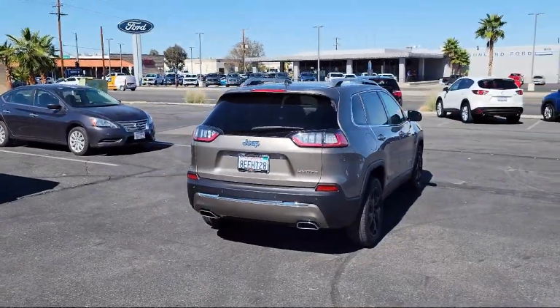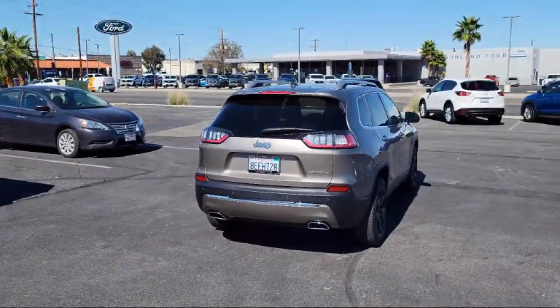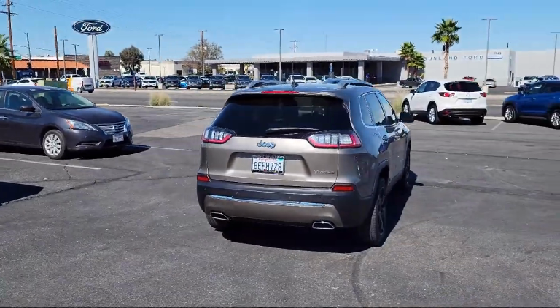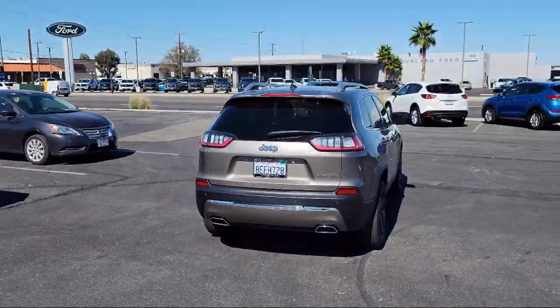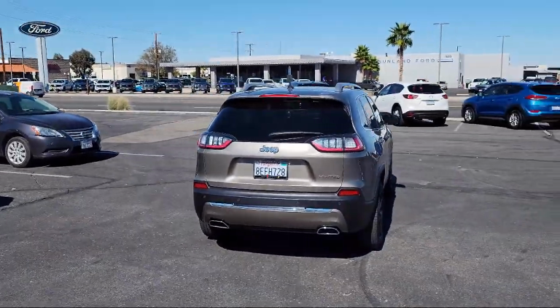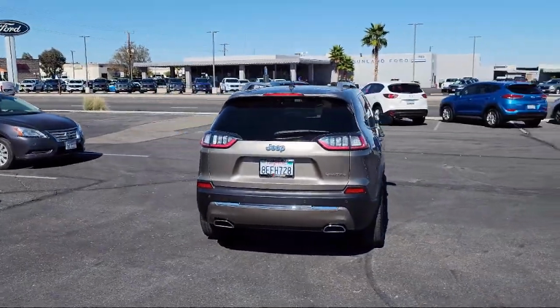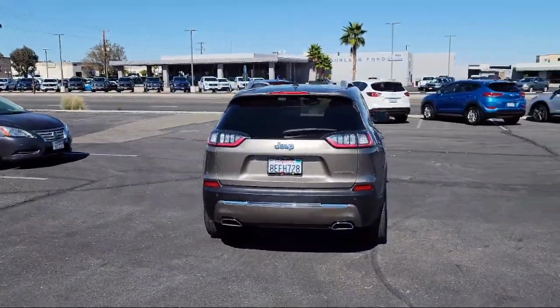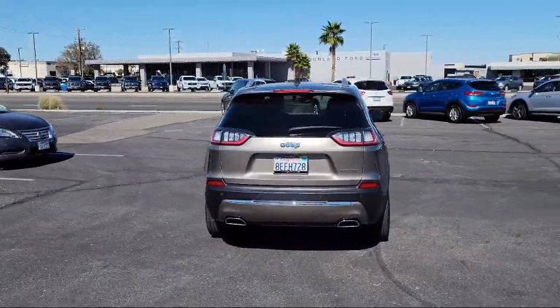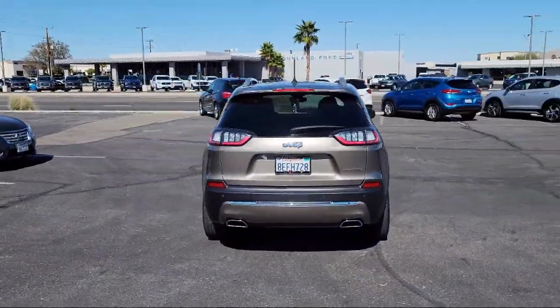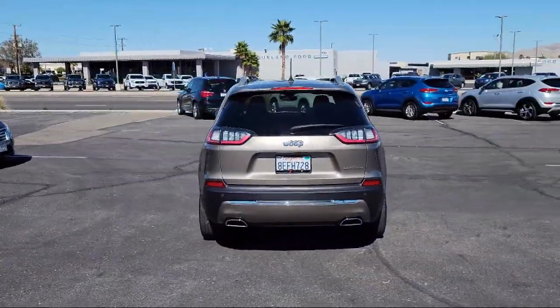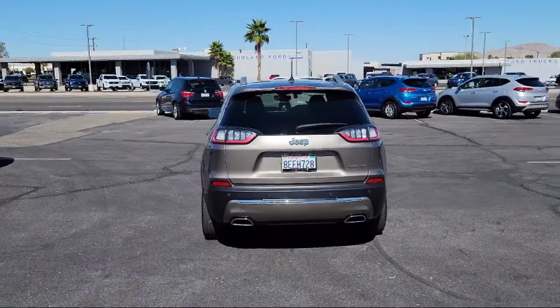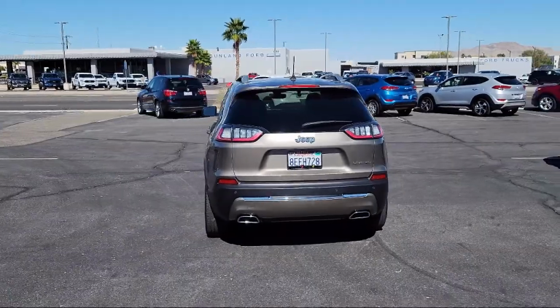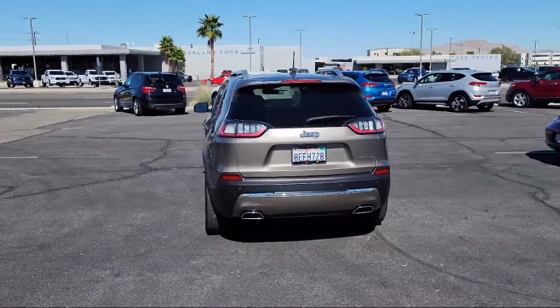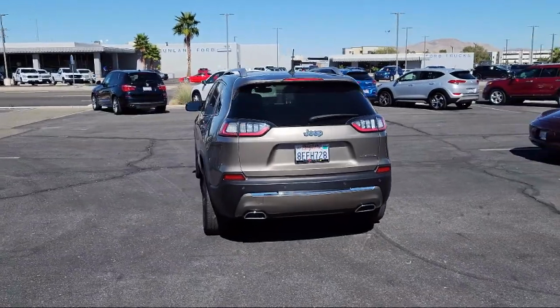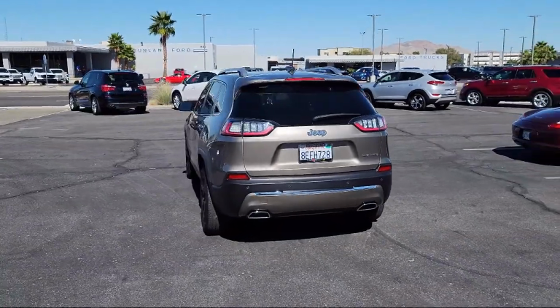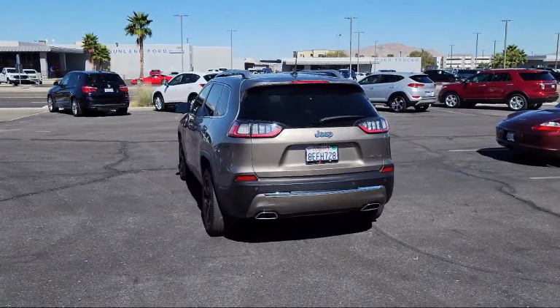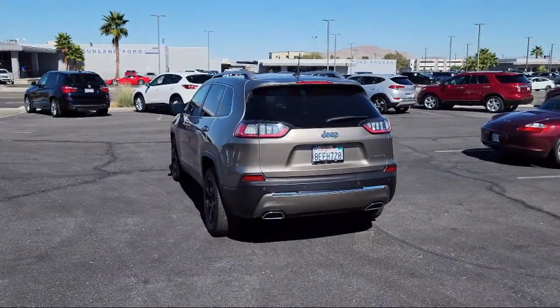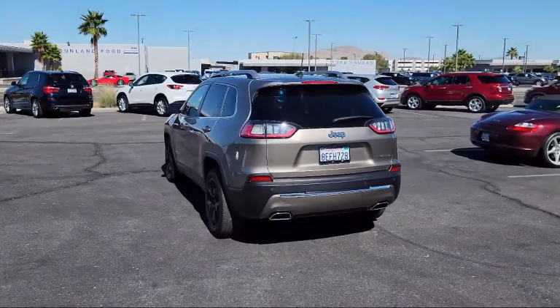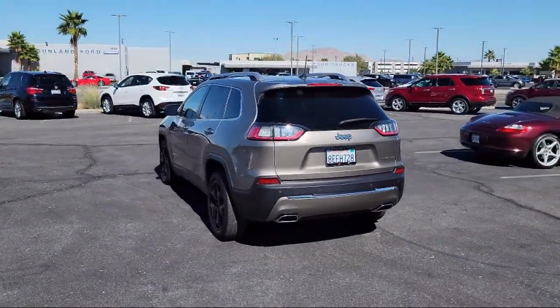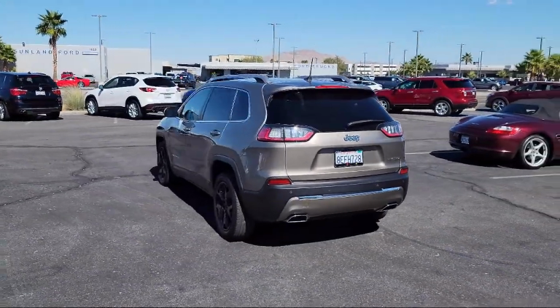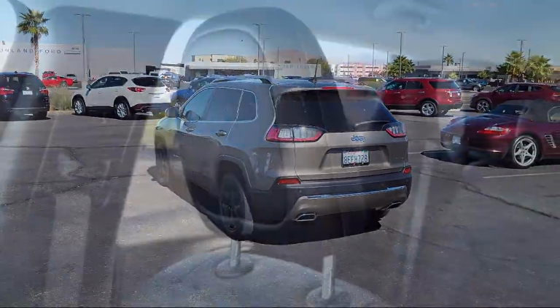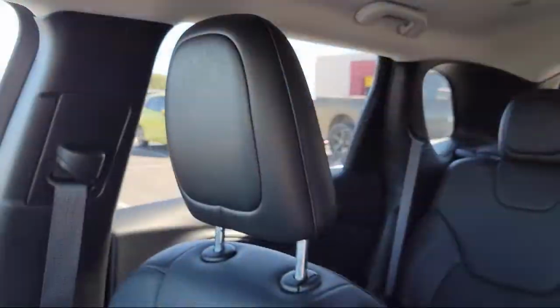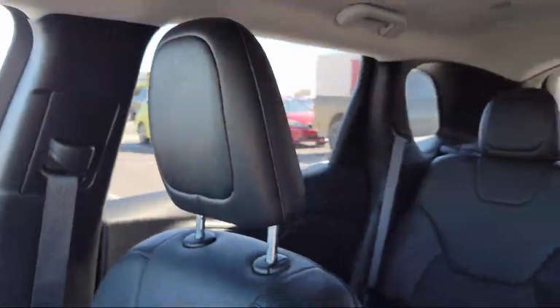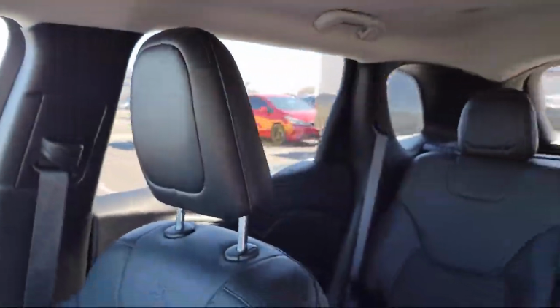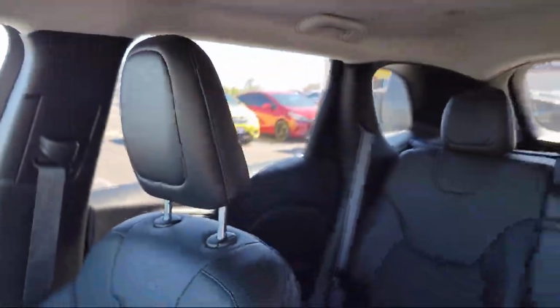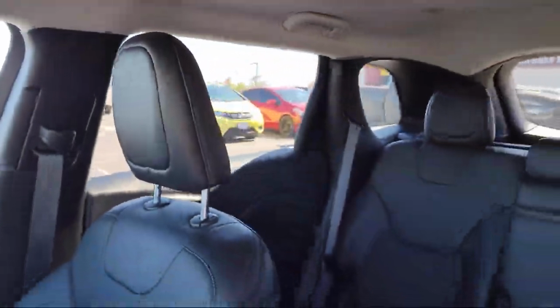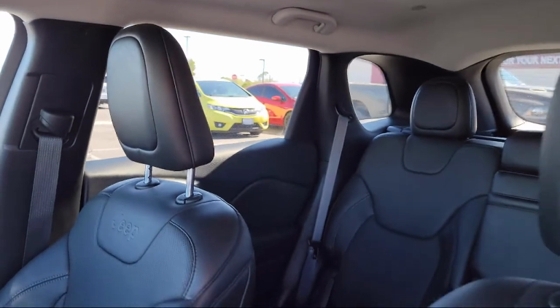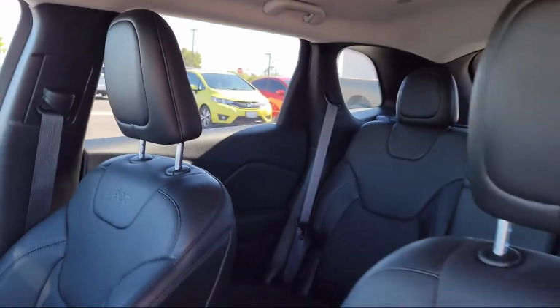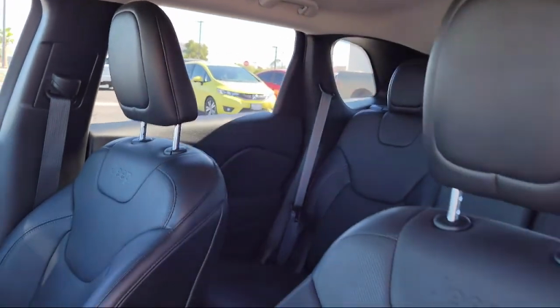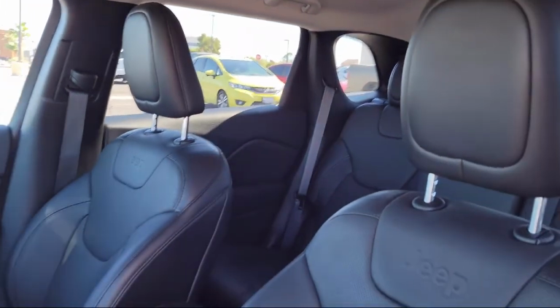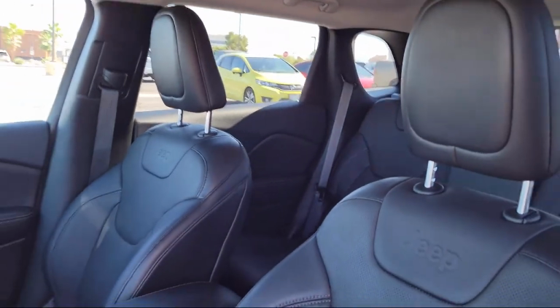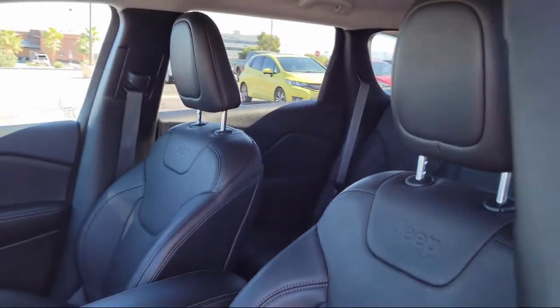It also features a ParkView rear backup camera, Apple CarPlay and Android Auto, a roof rack, and has less than 30,000 miles on the odometer here at Victorville Hyundai.